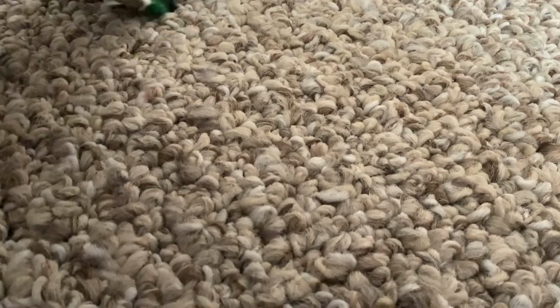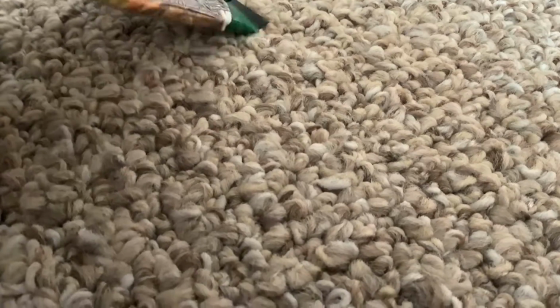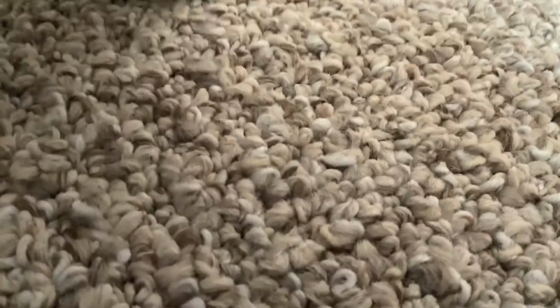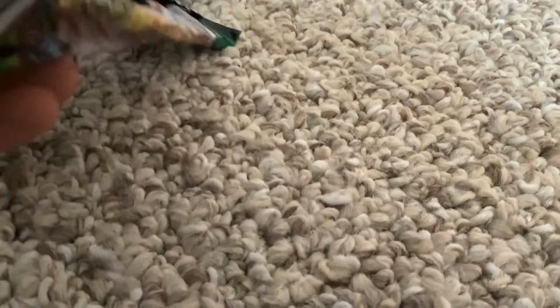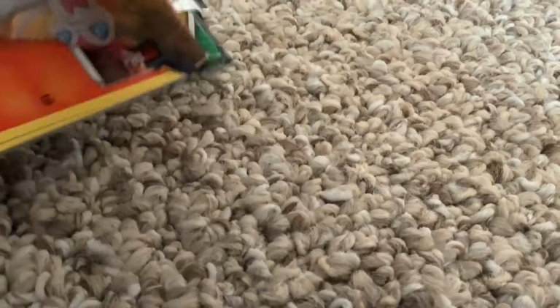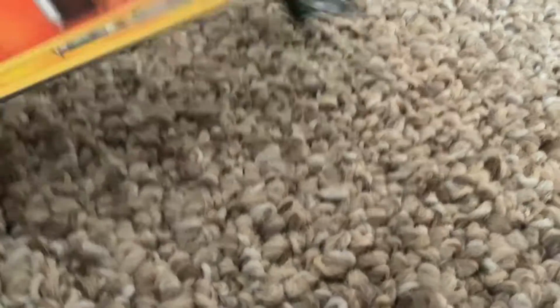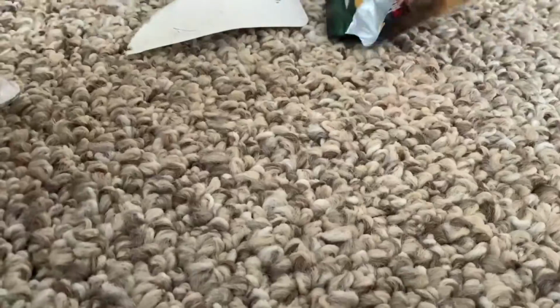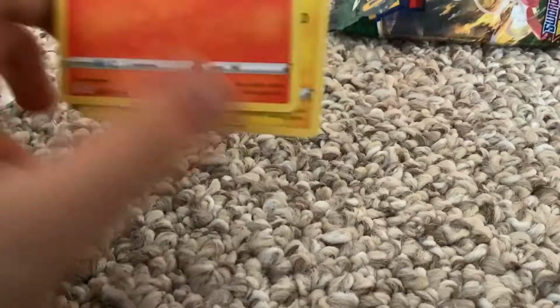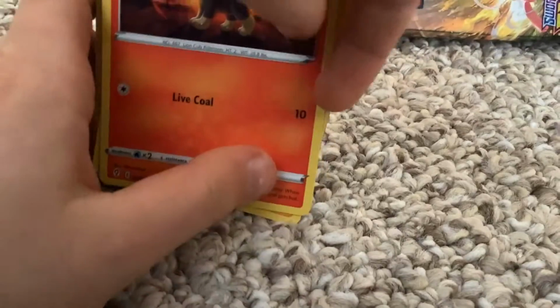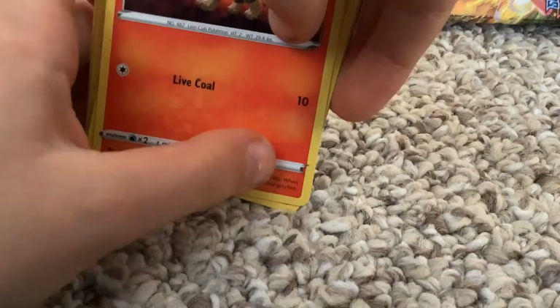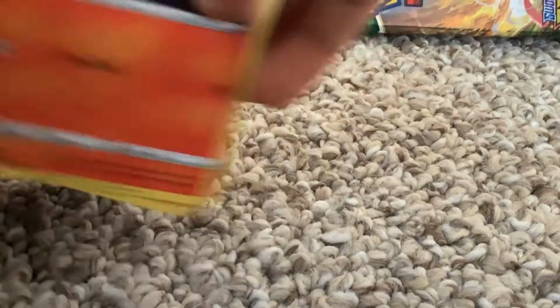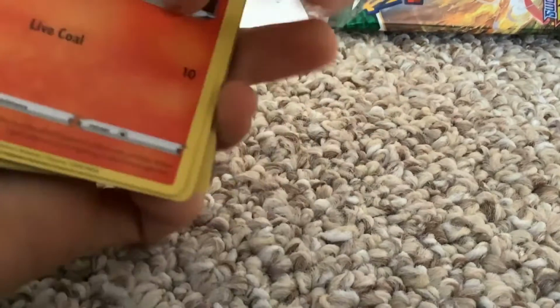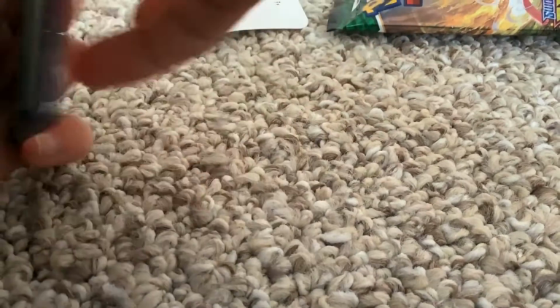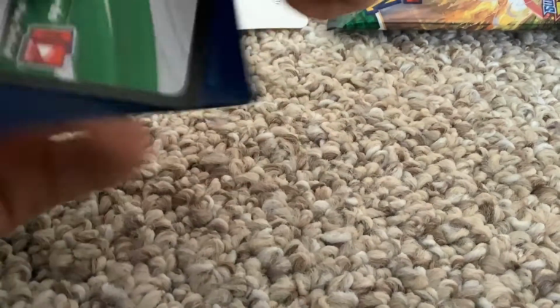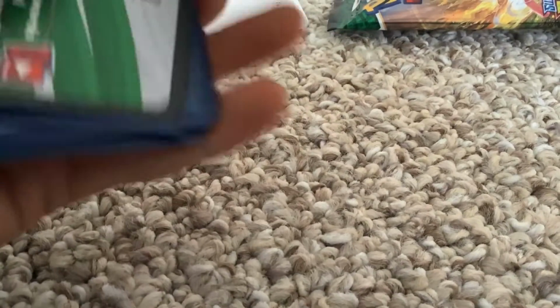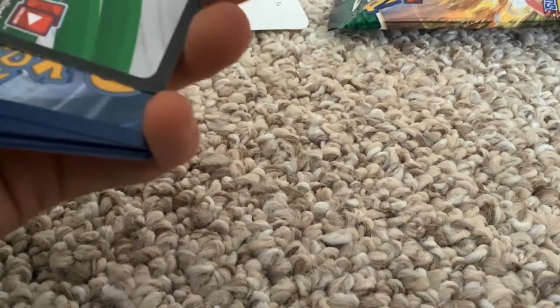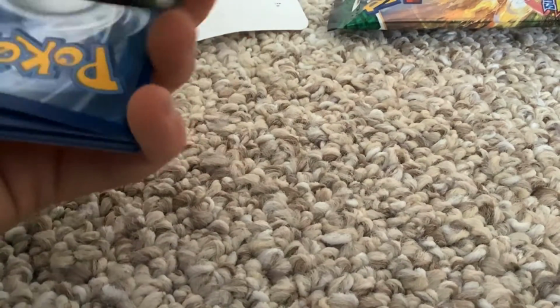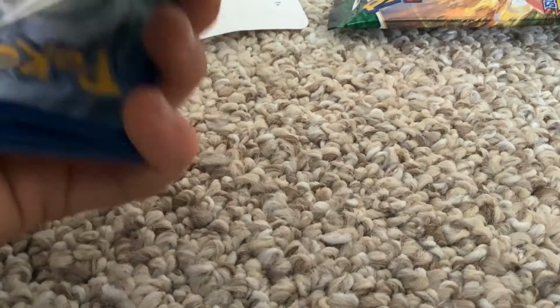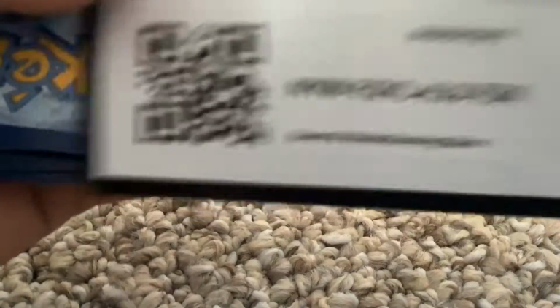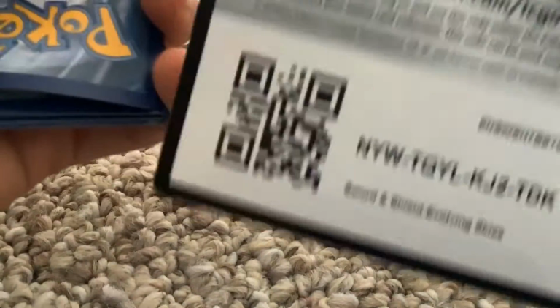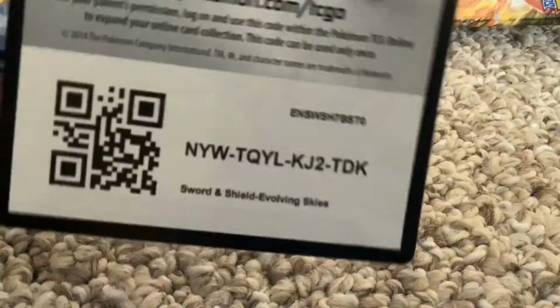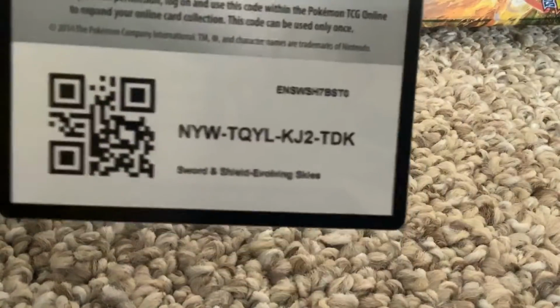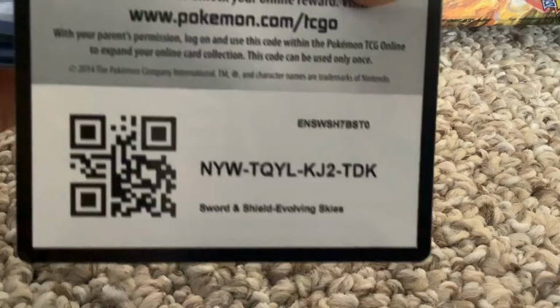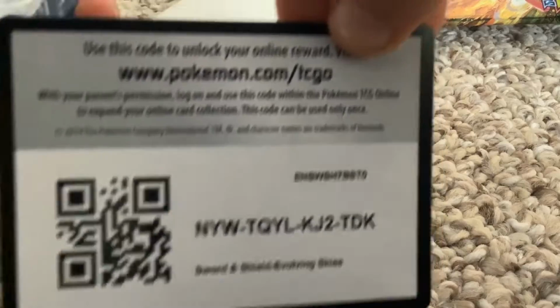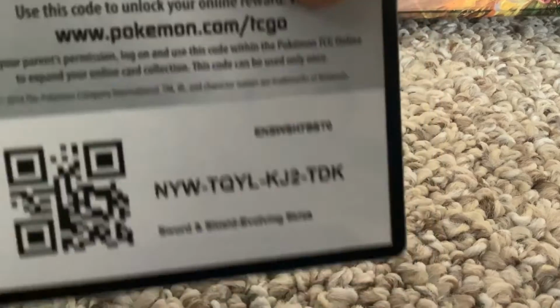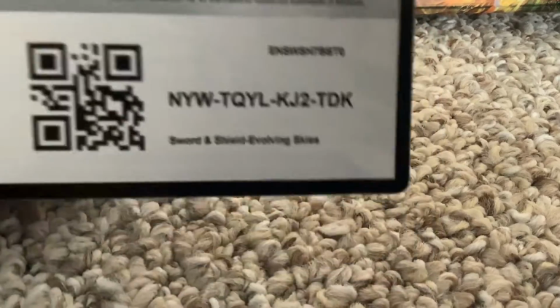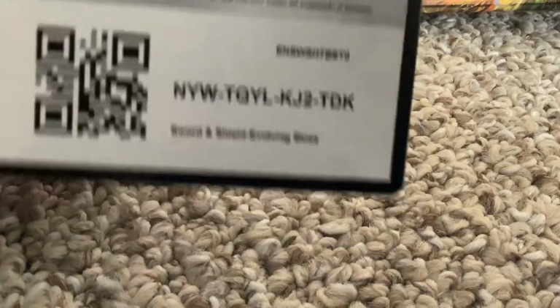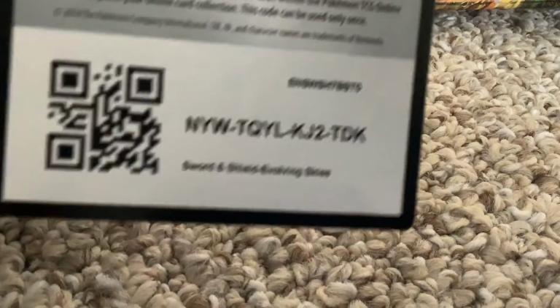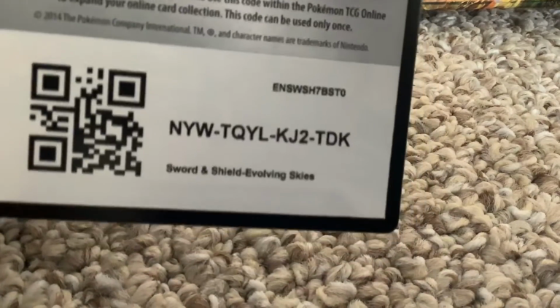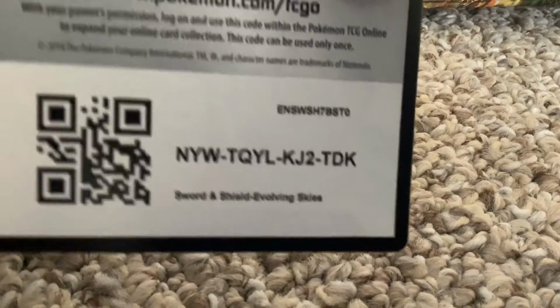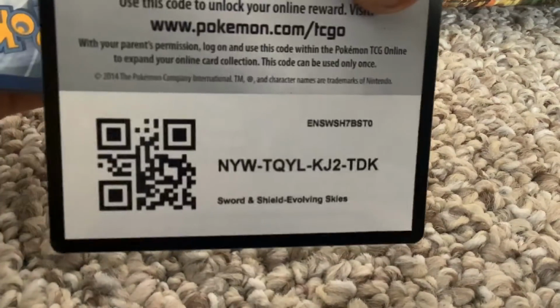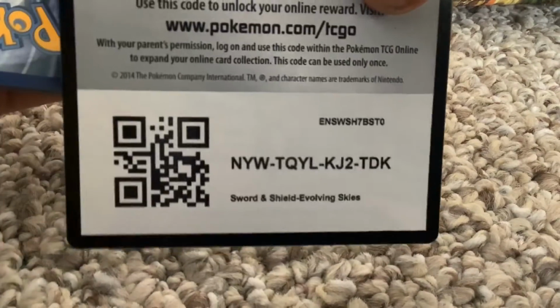All right, here we go. How many is it from the back? Four. So here's another code card. Also, subscribe to EV Trainer Travis. So then we have here another code card.